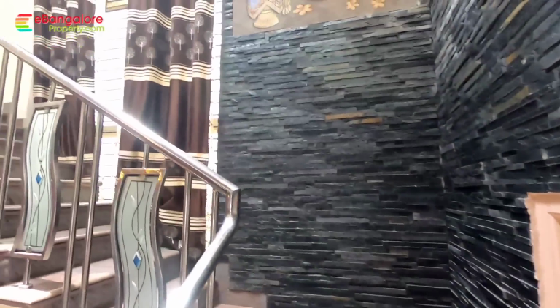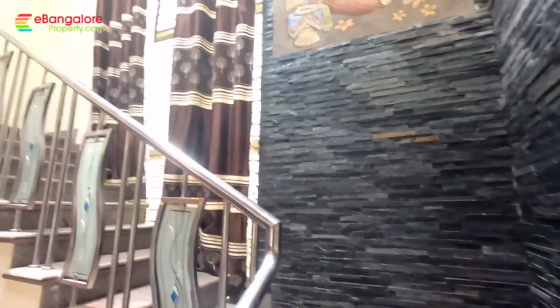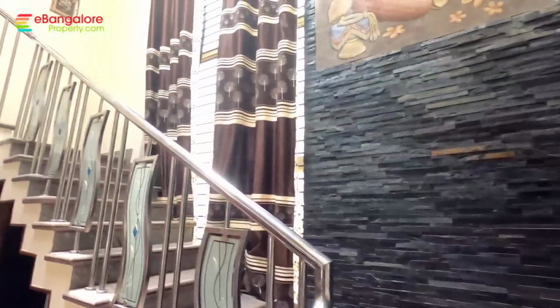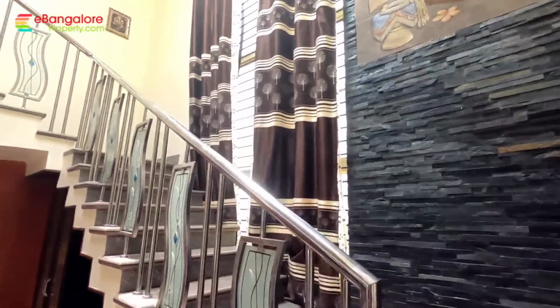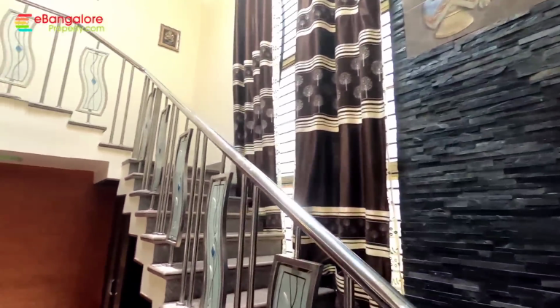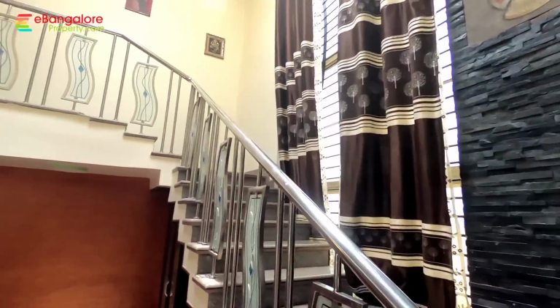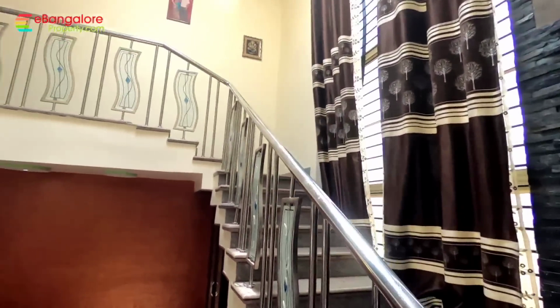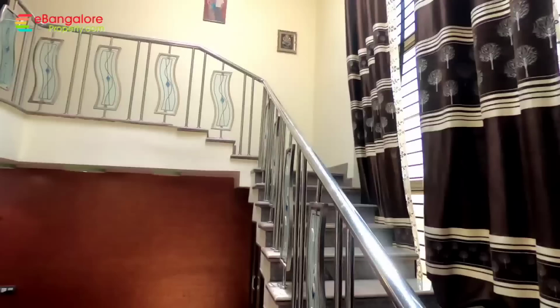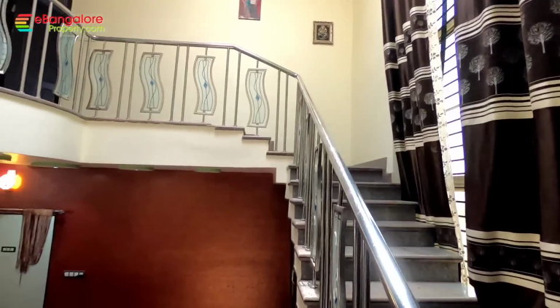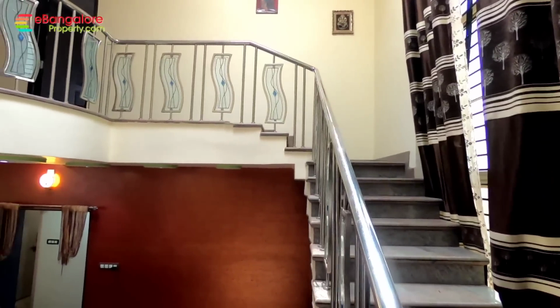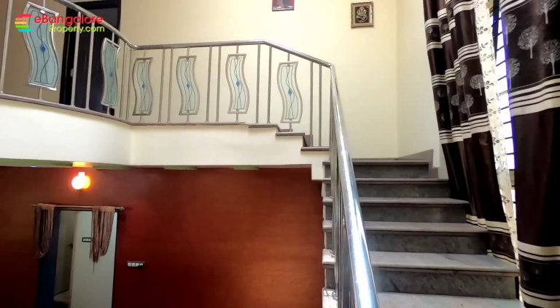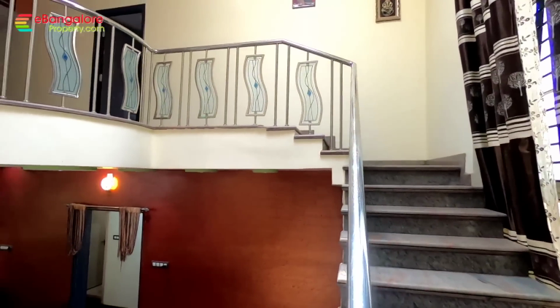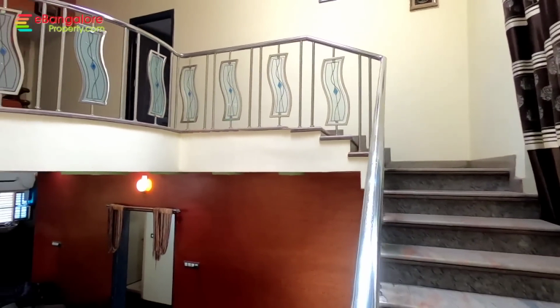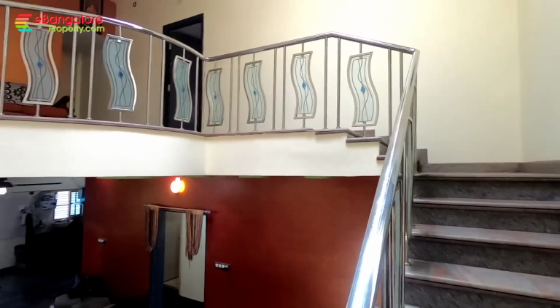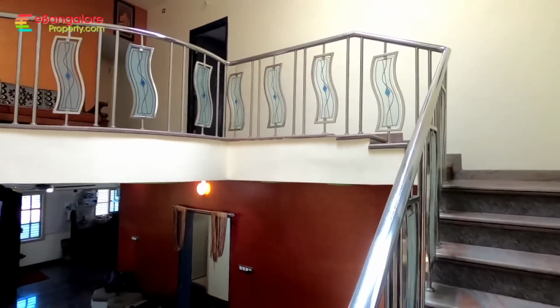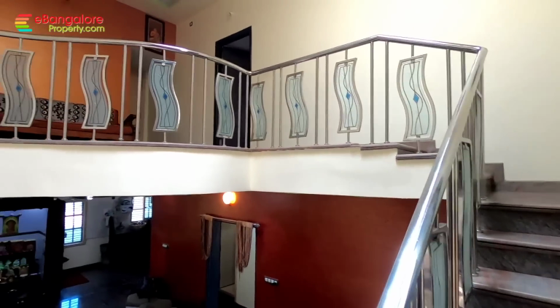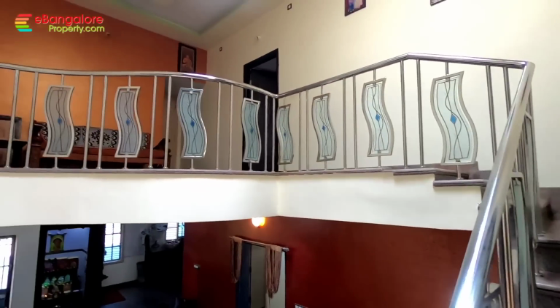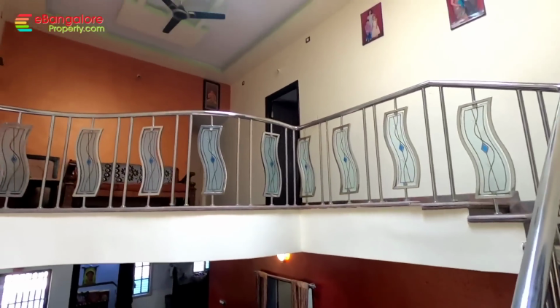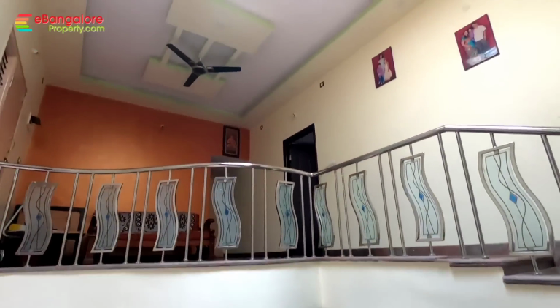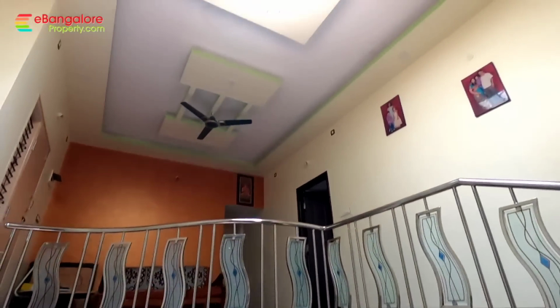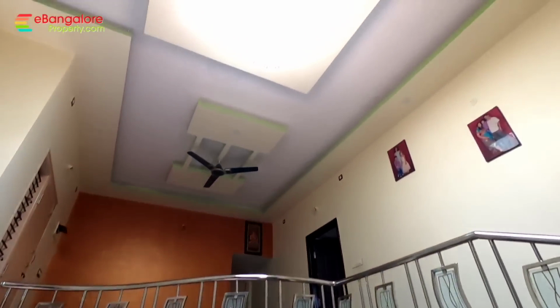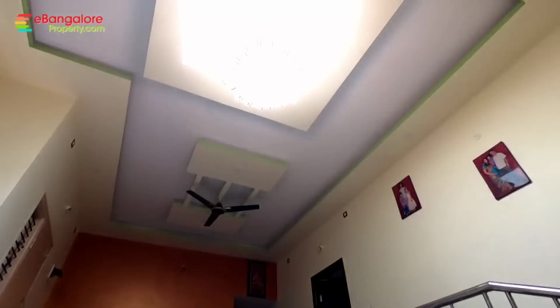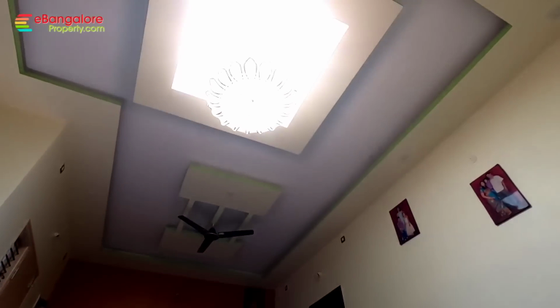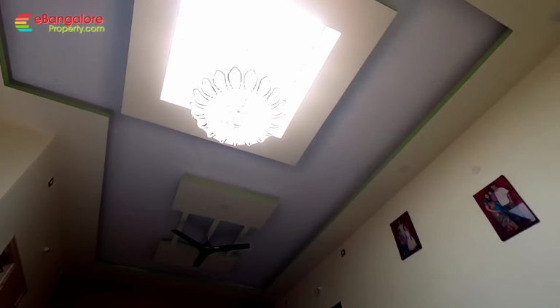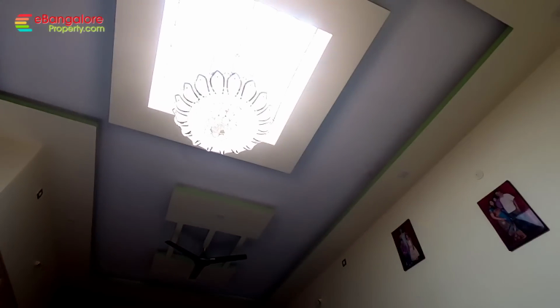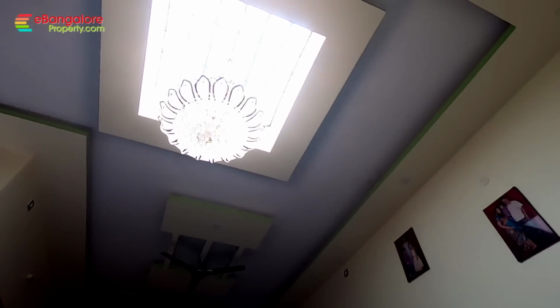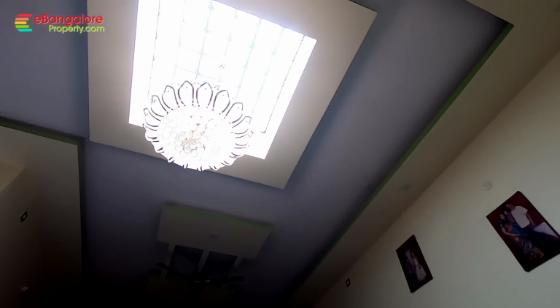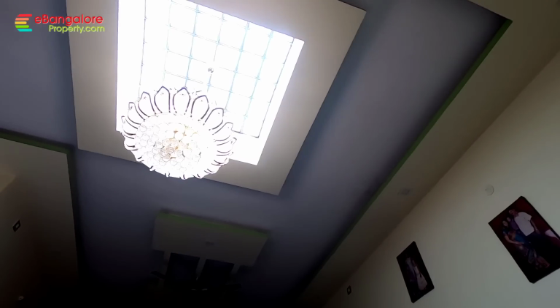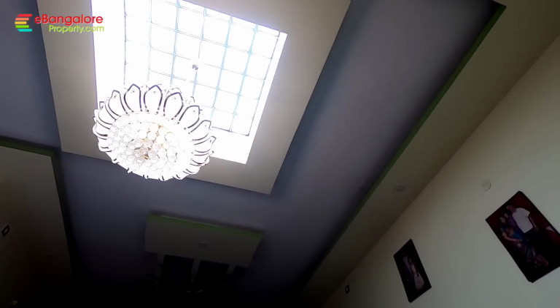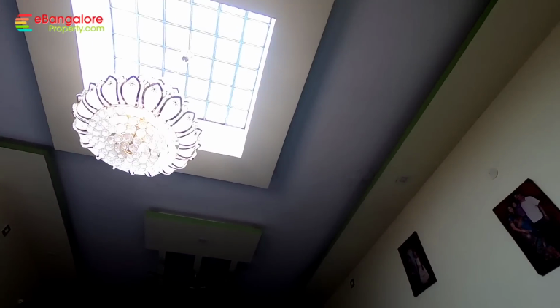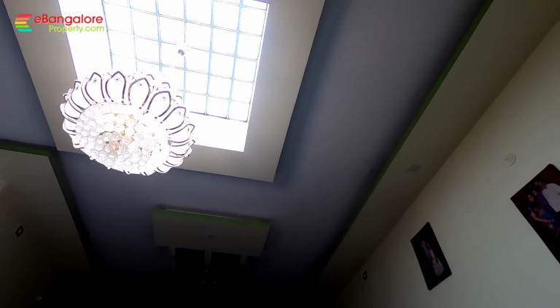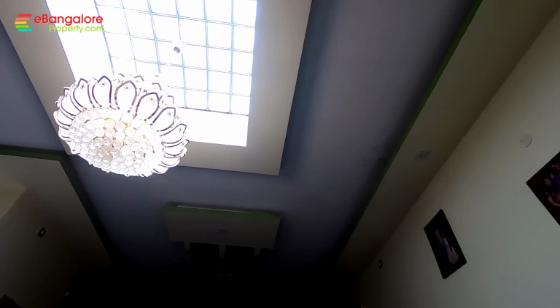Inside, stone cladding work is also done. You can see to the right side a grand staircase with stainless steel and glass railing, and this is the skylight with a chandelier in the center.